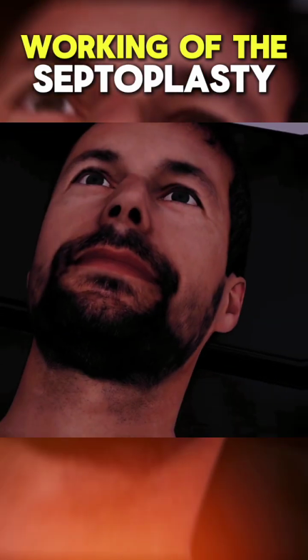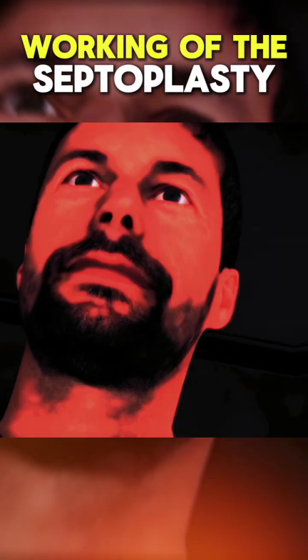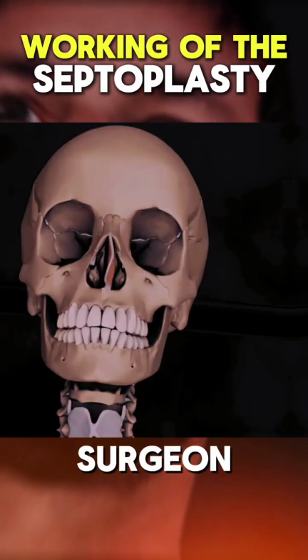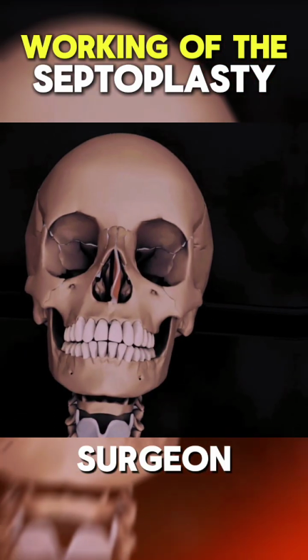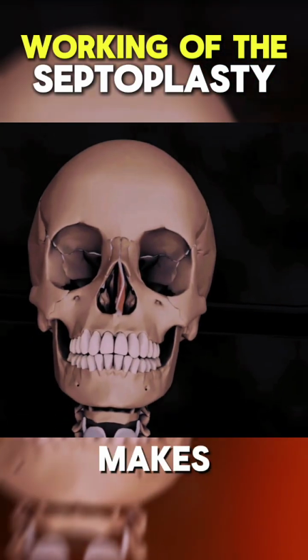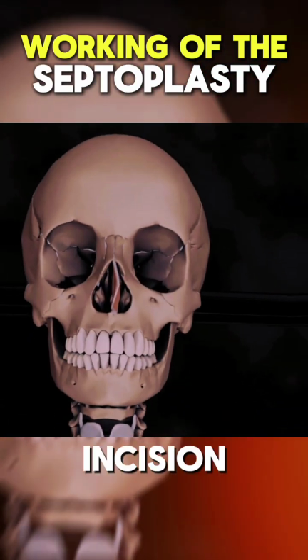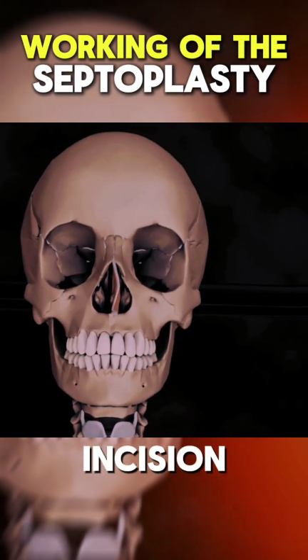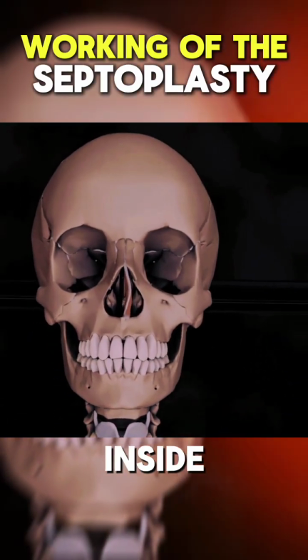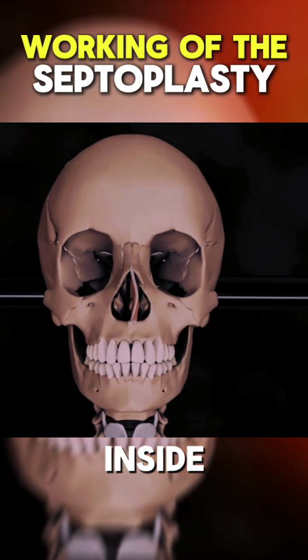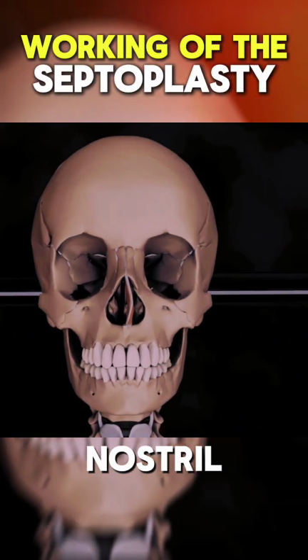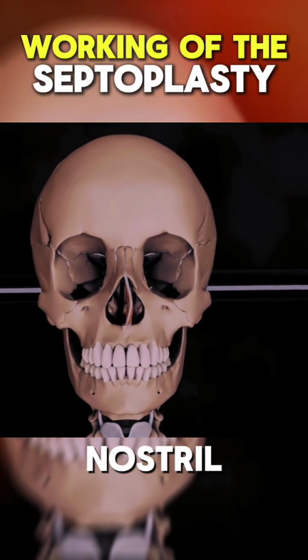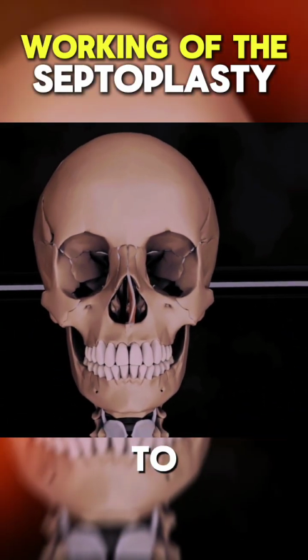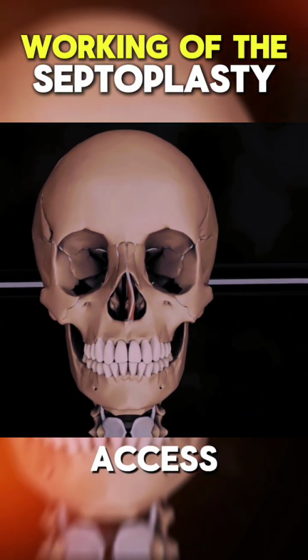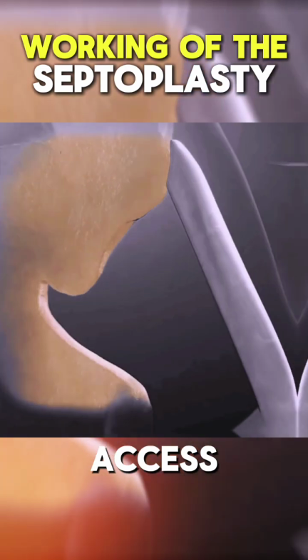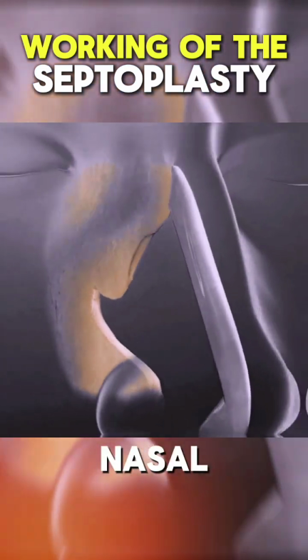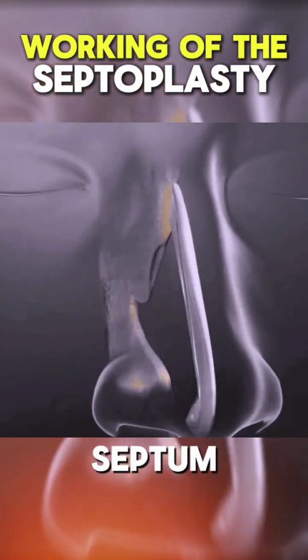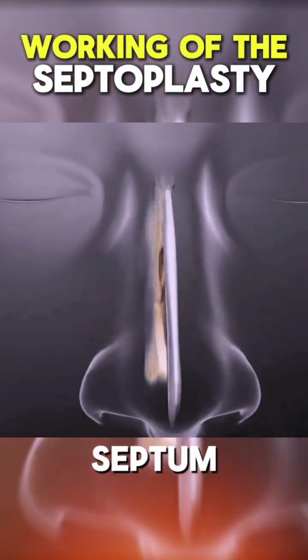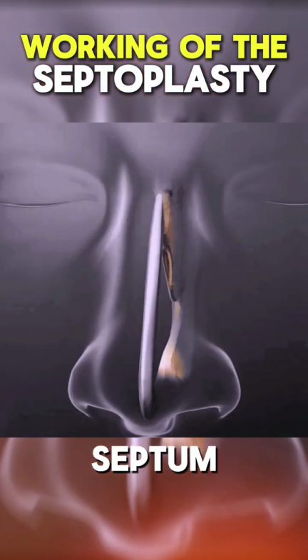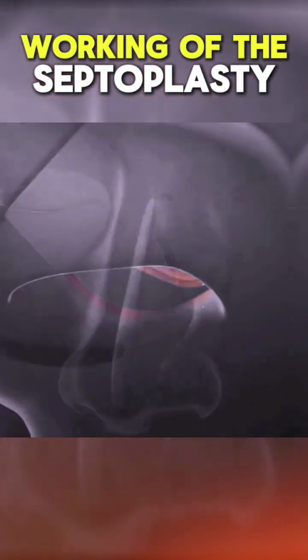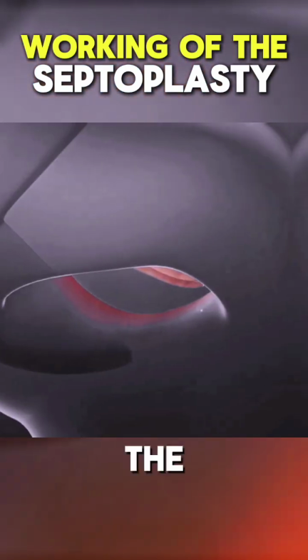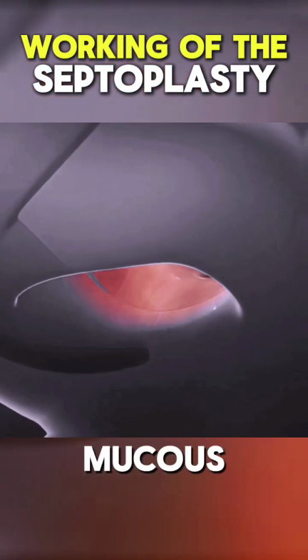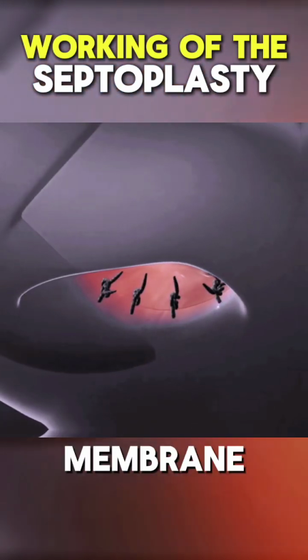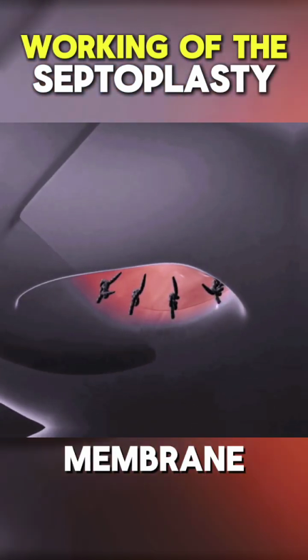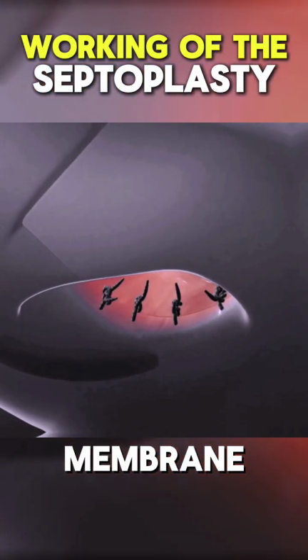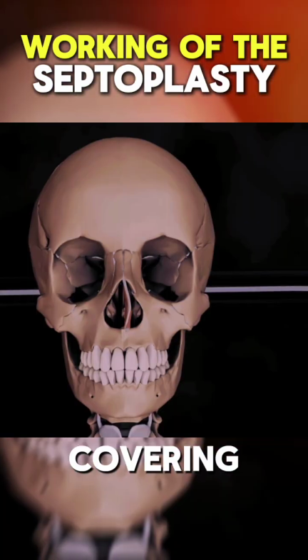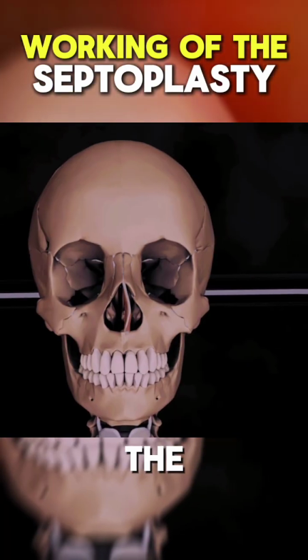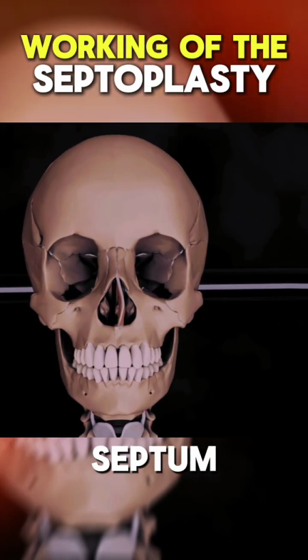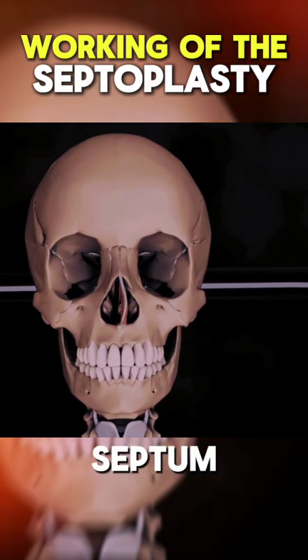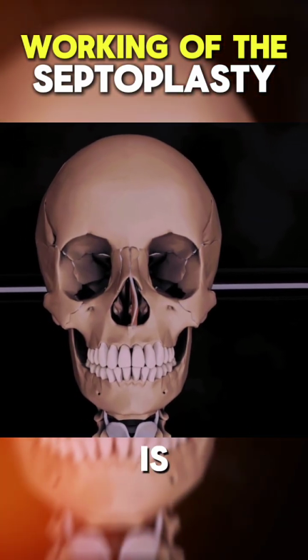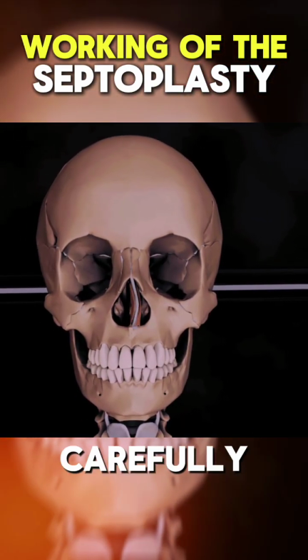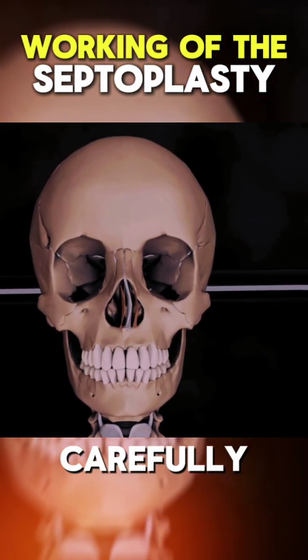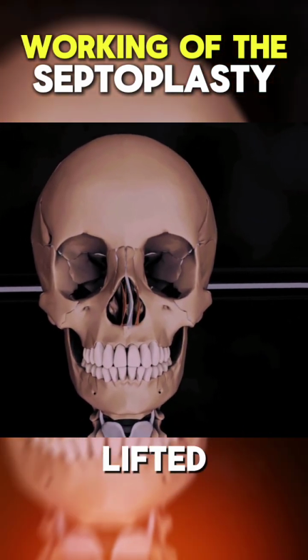The surgeon makes an incision inside the nostril to access the nasal septum. The mucous membrane covering the septum is carefully lifted.